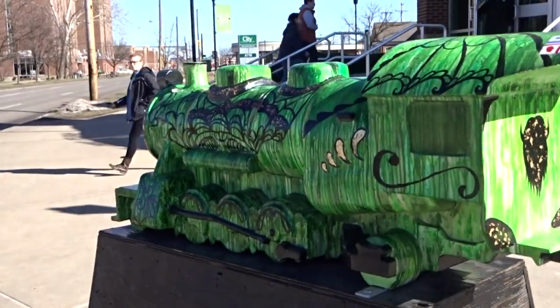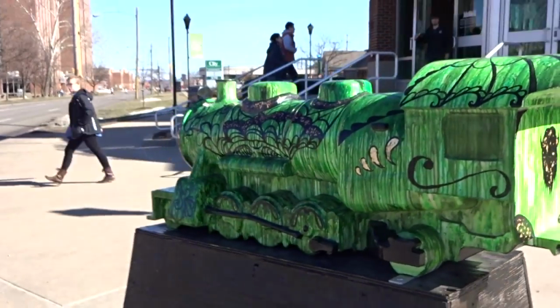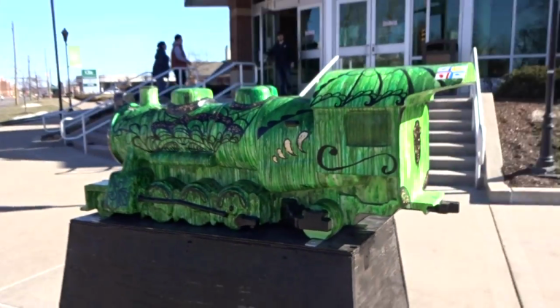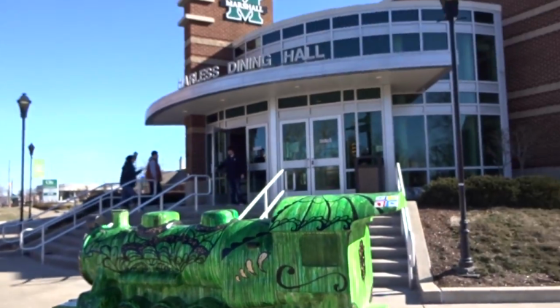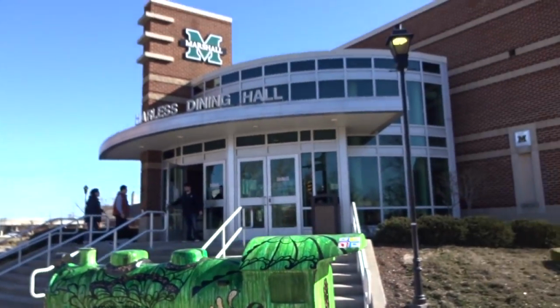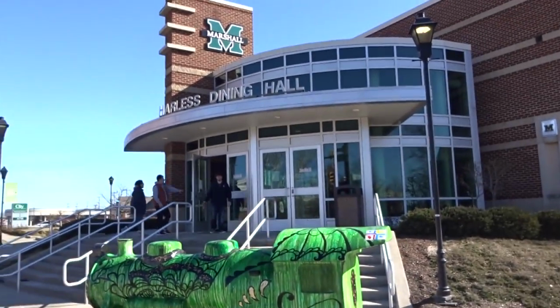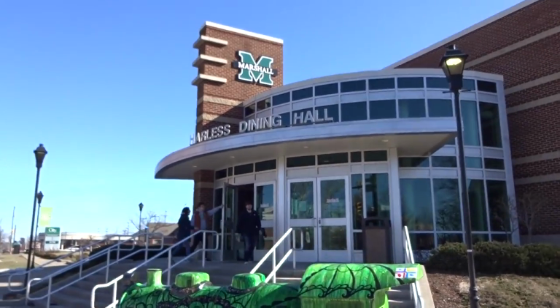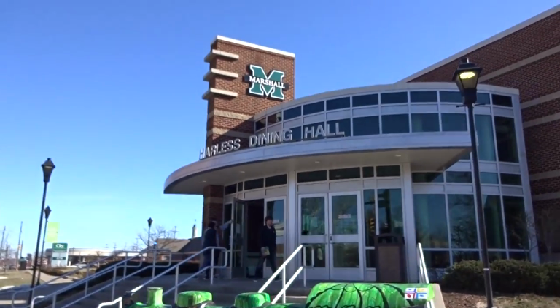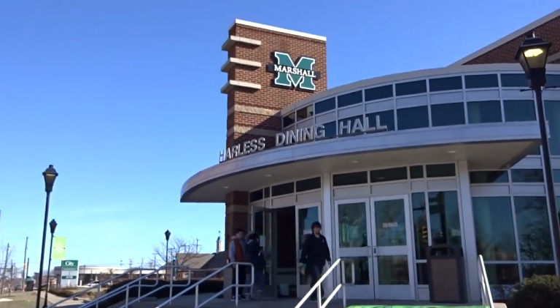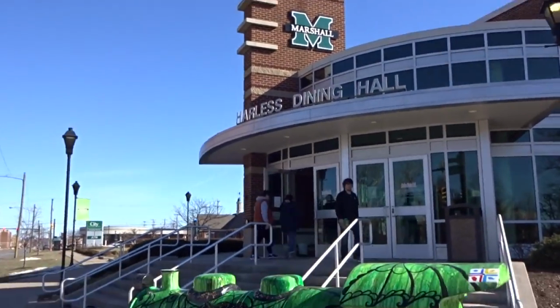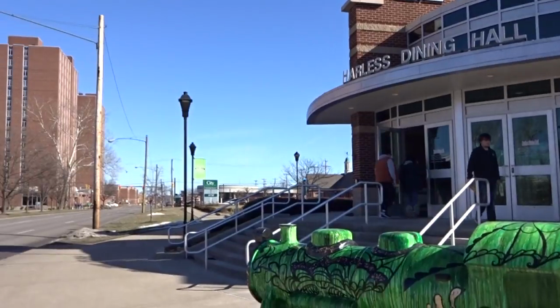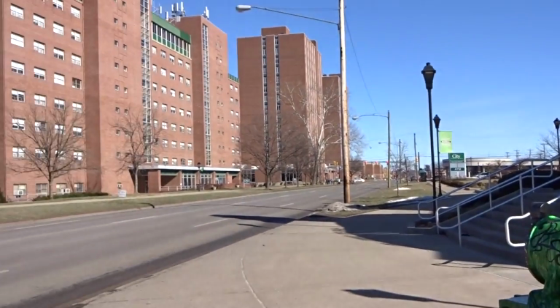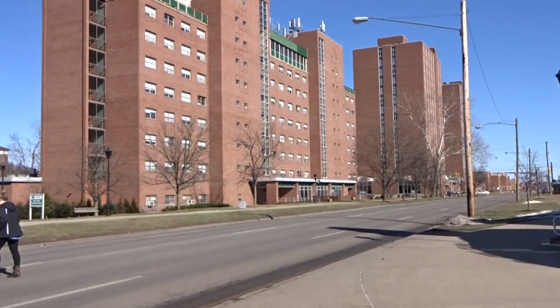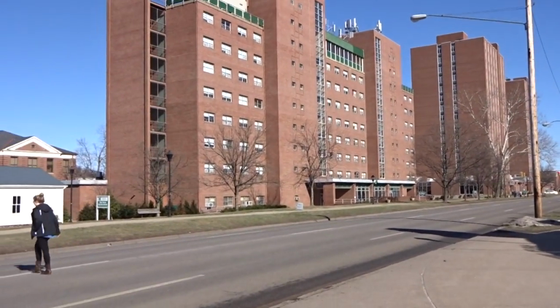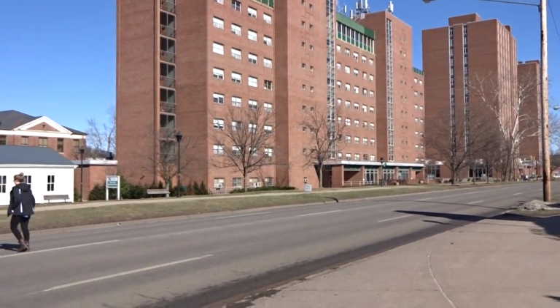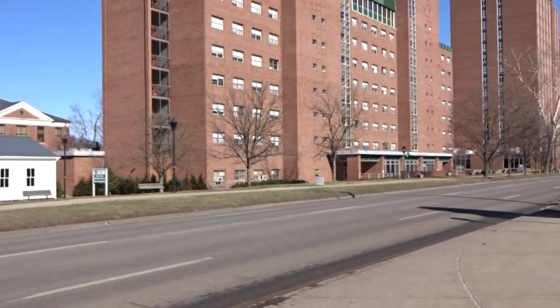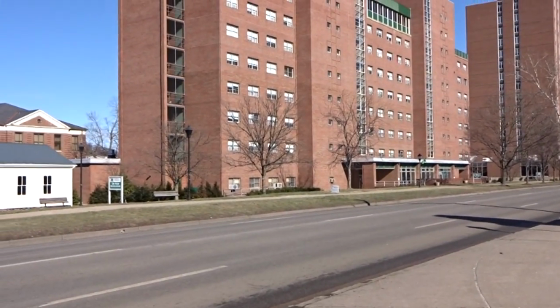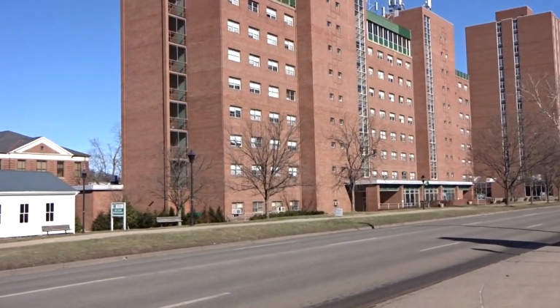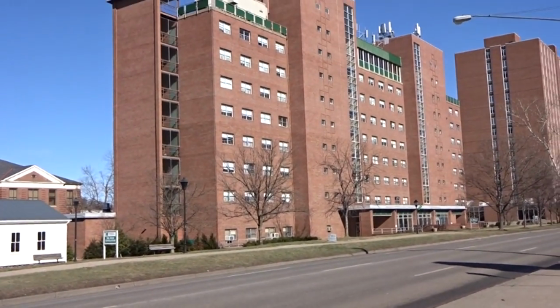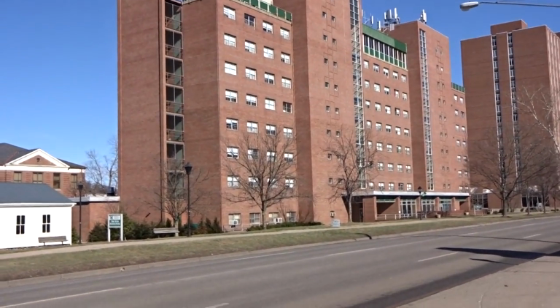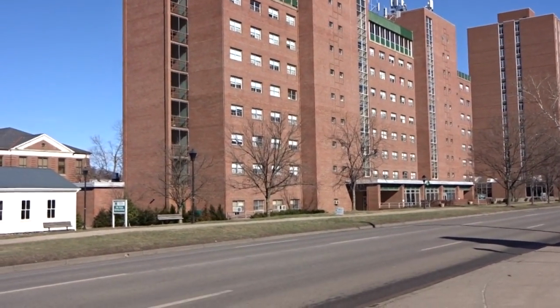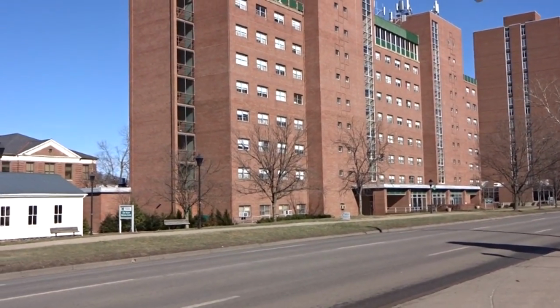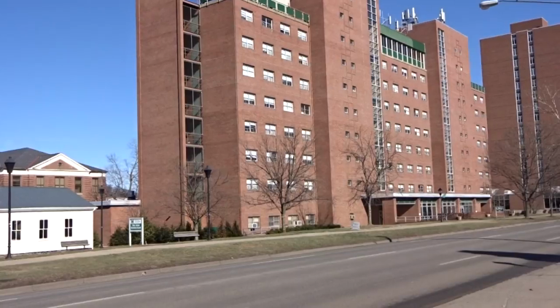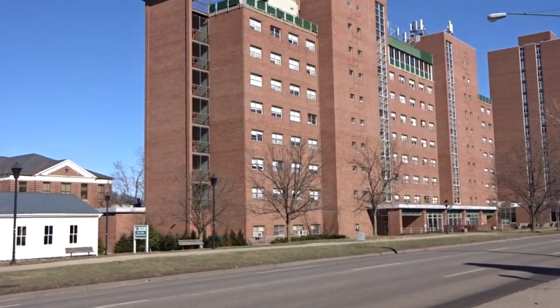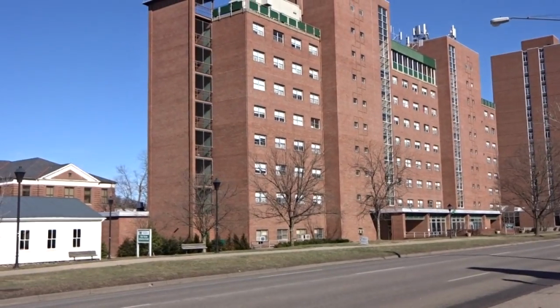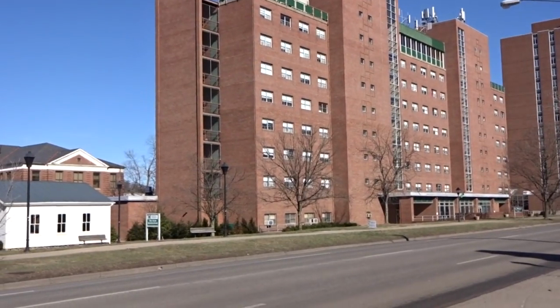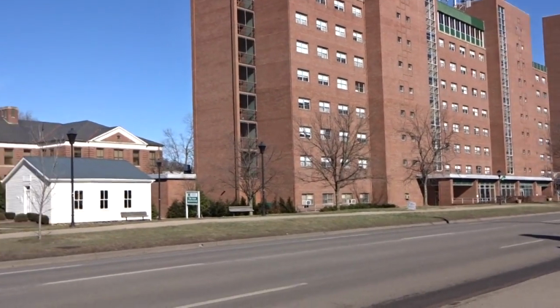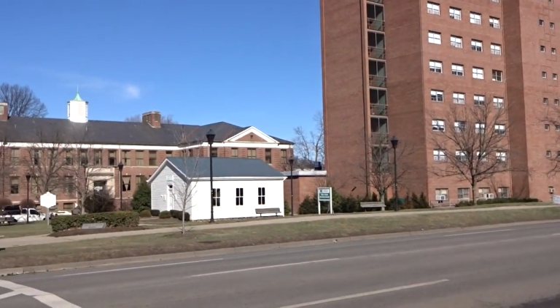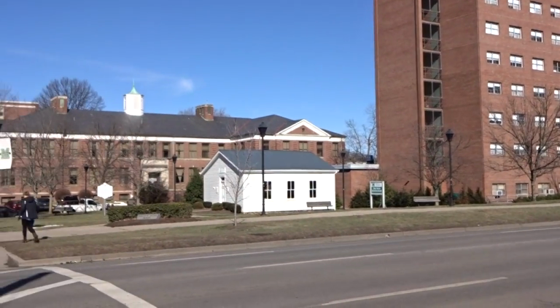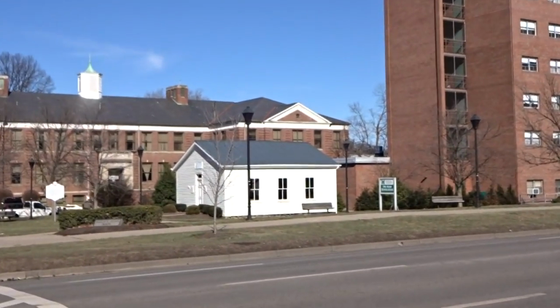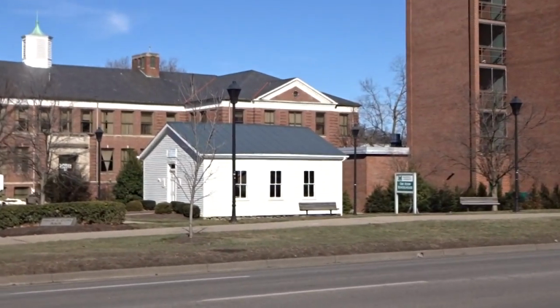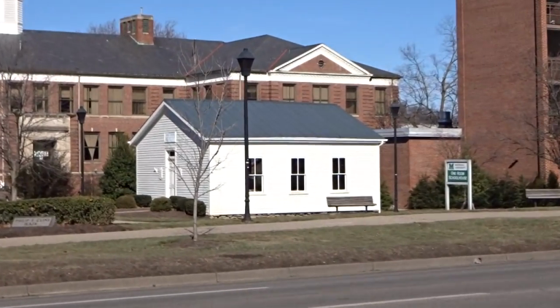It's located outside the Harless dining hall, which is actually across the street from the arena. You can't see it from here, but it's right behind this dormitory building.